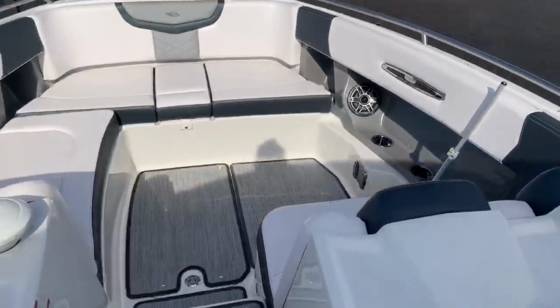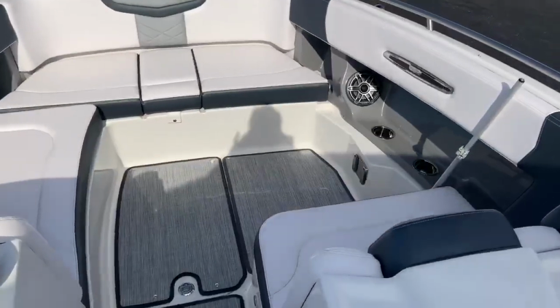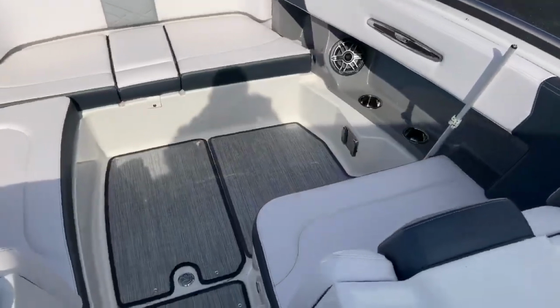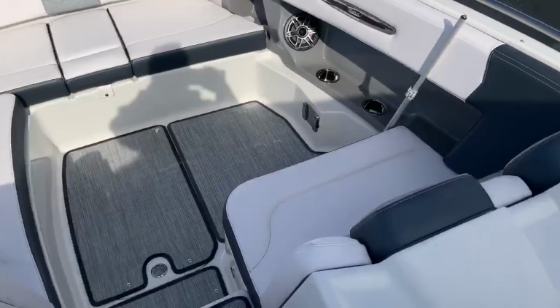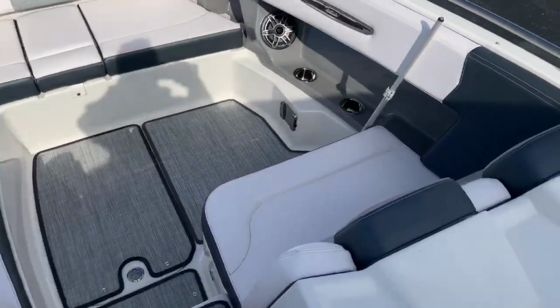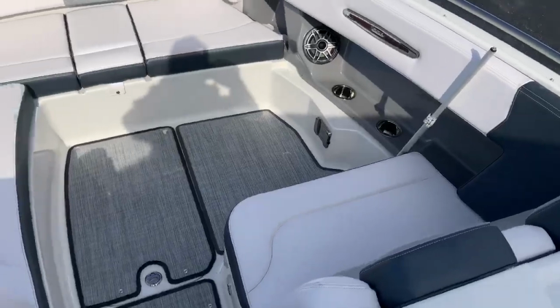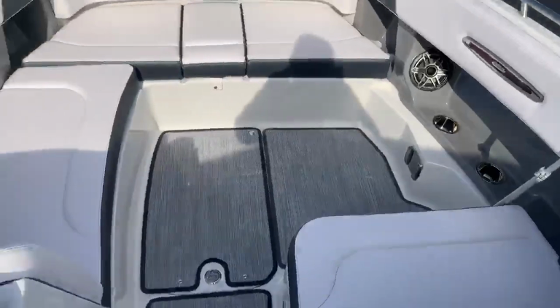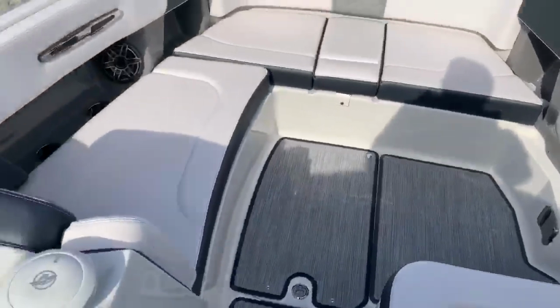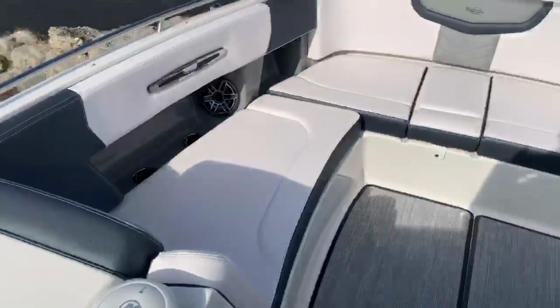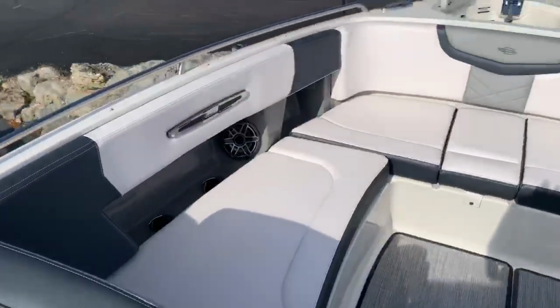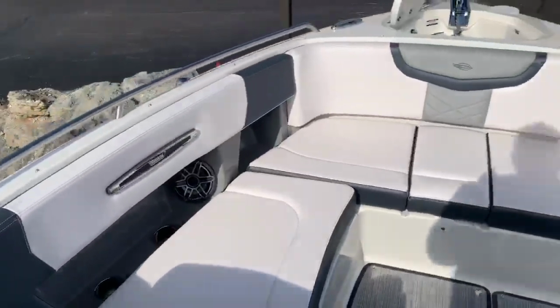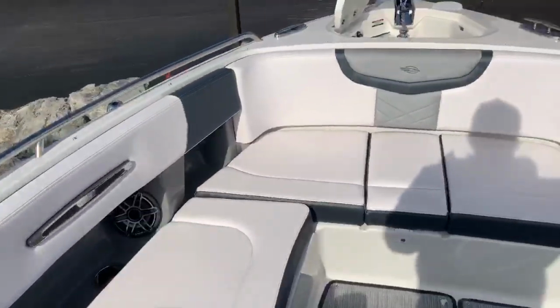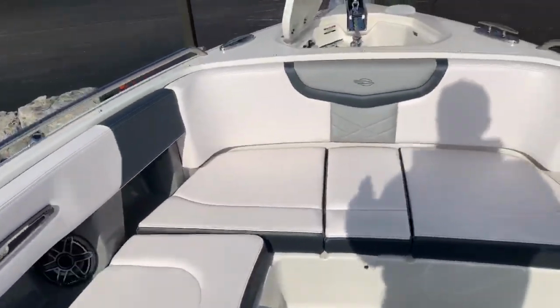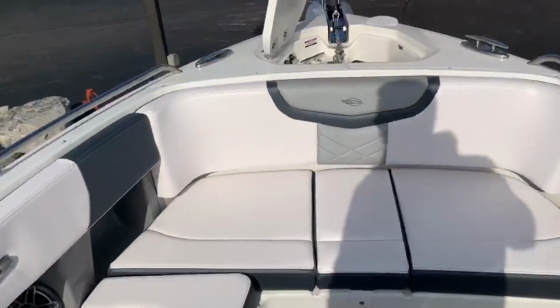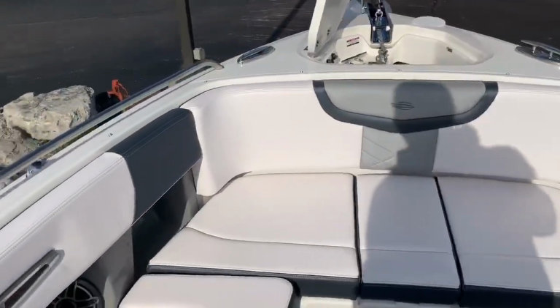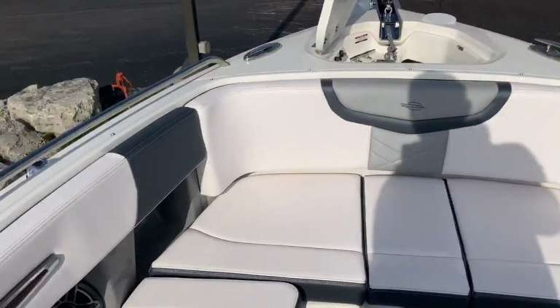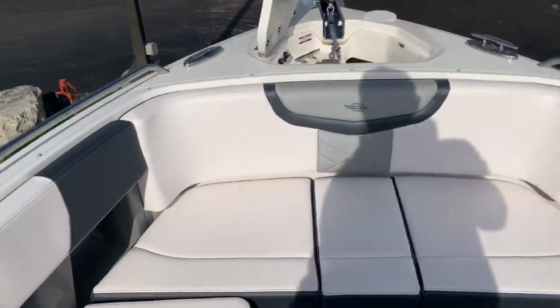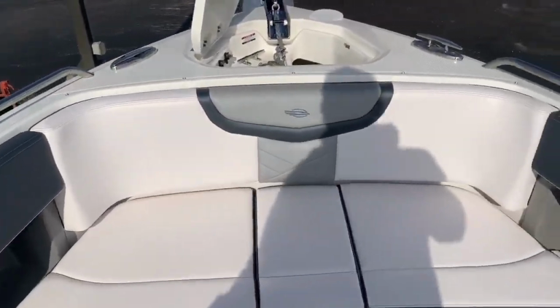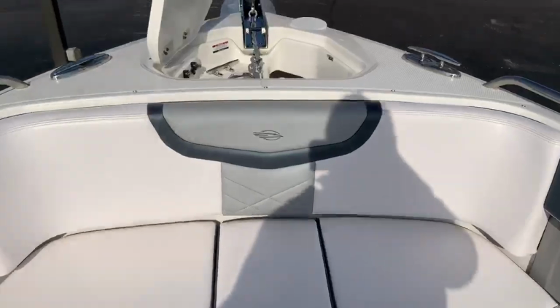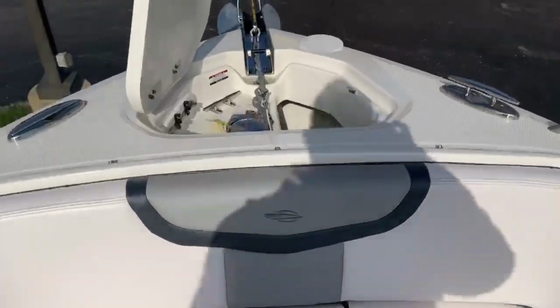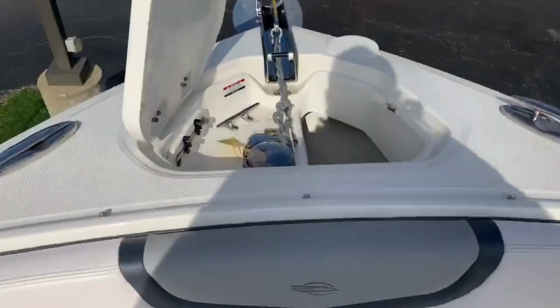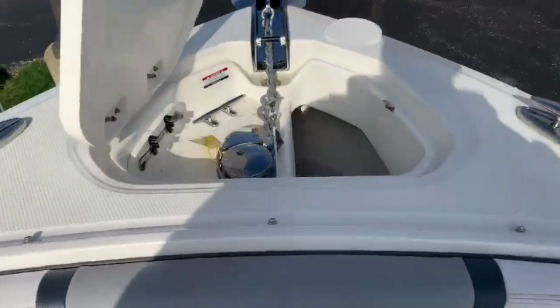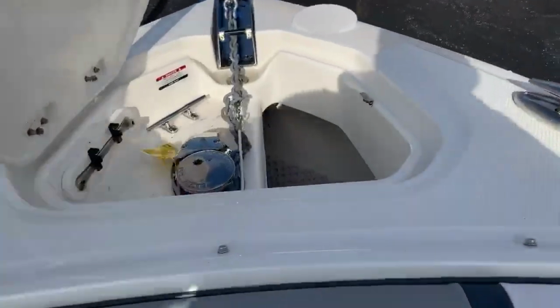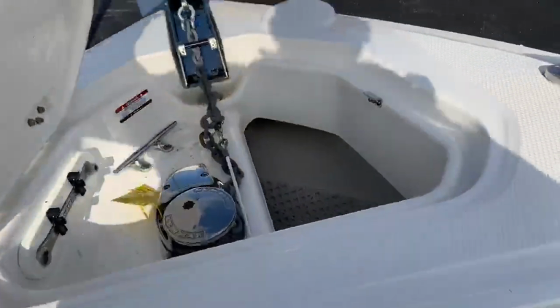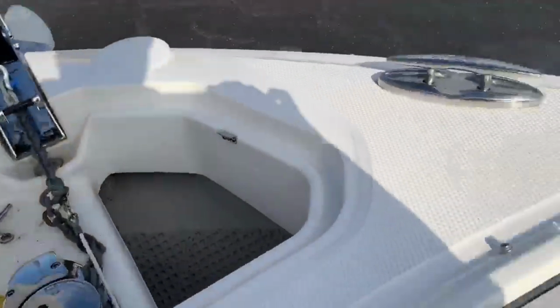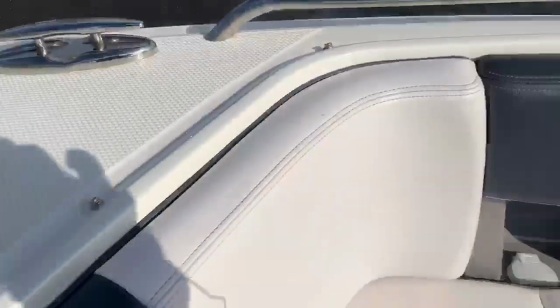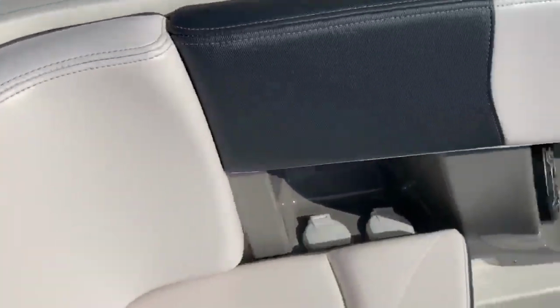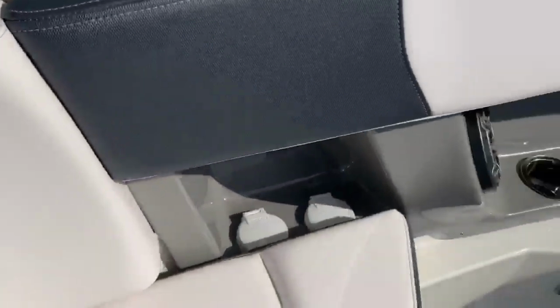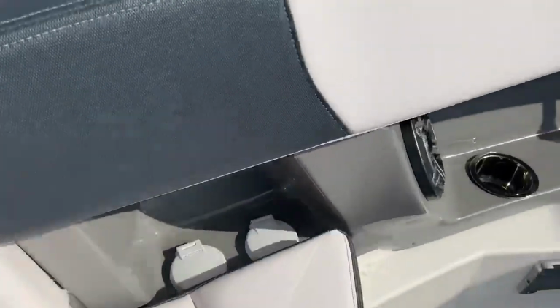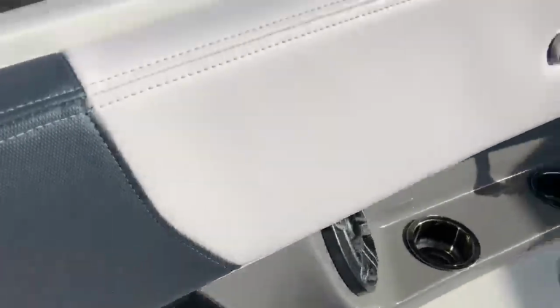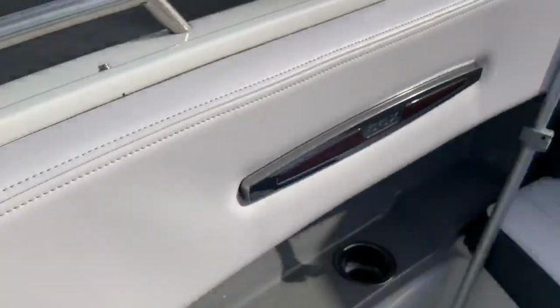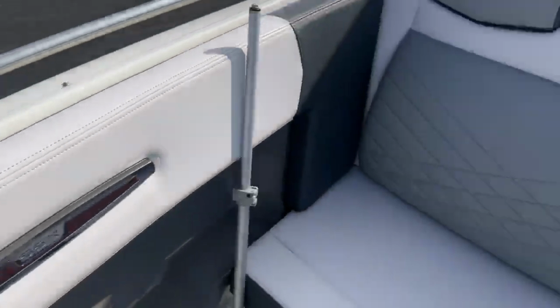Moving forward, large open bow as you can see — plenty of room for anybody that likes to ride in the front. Of course you get the windlass anchor with push button controls here at the bow and push button controls at the helm.